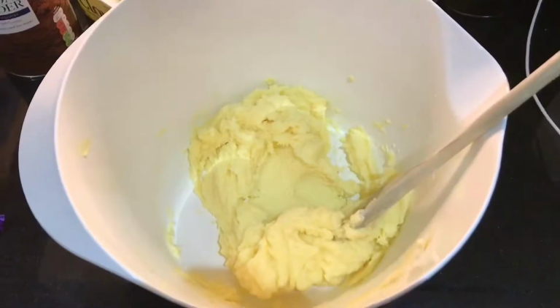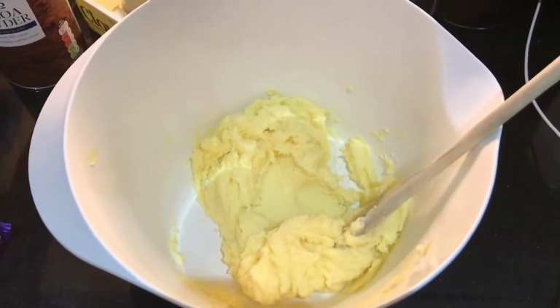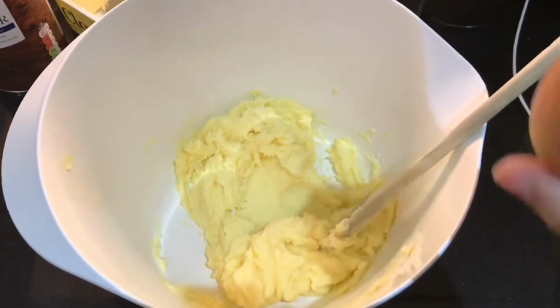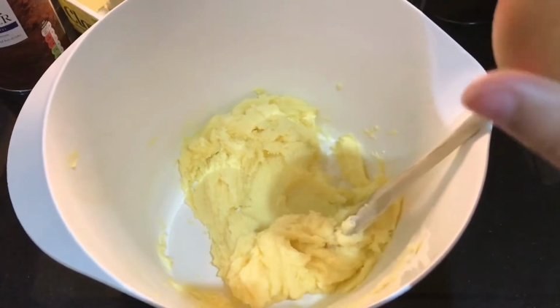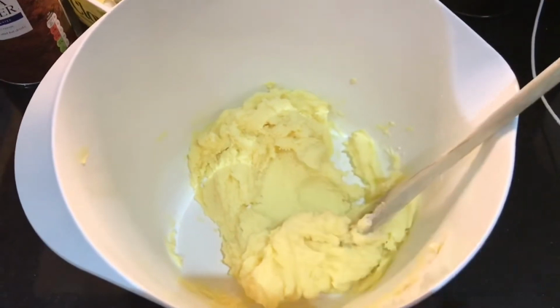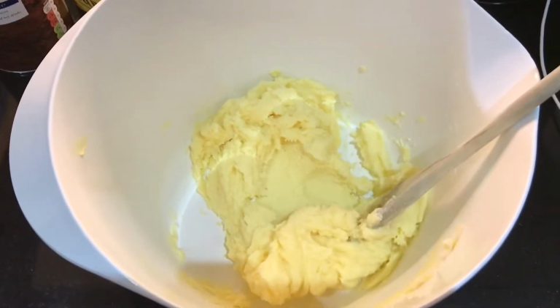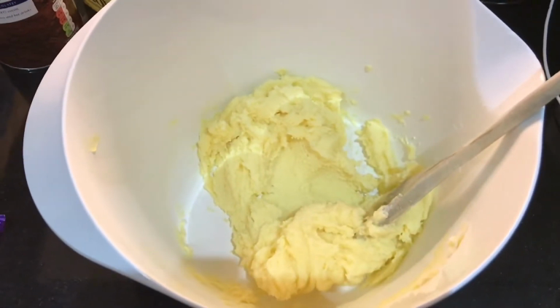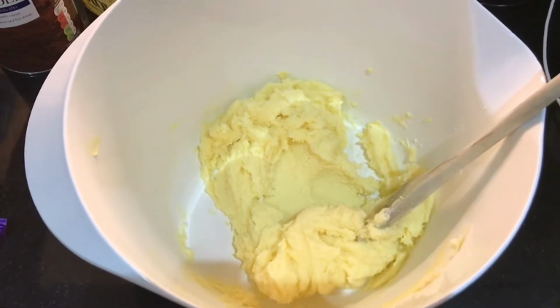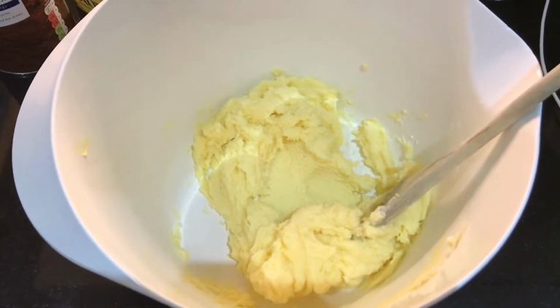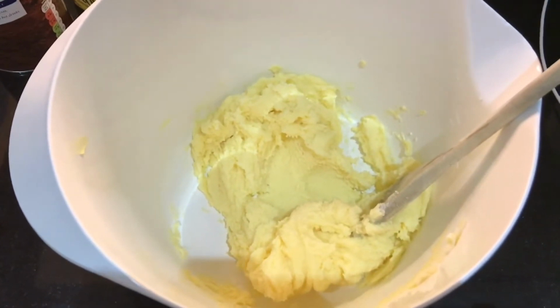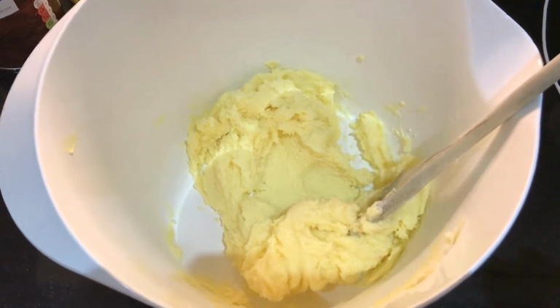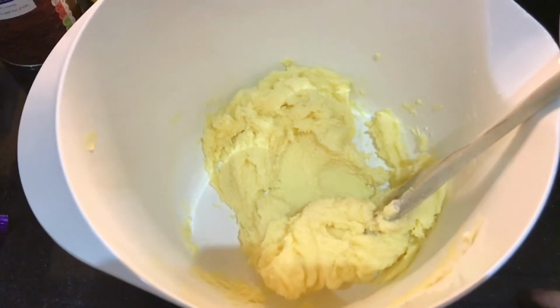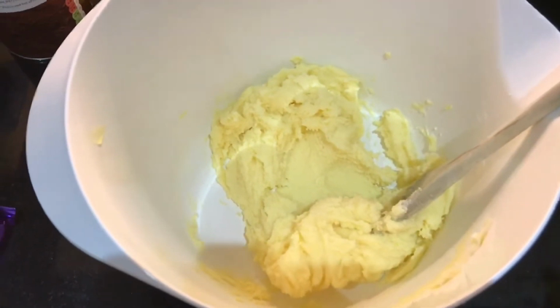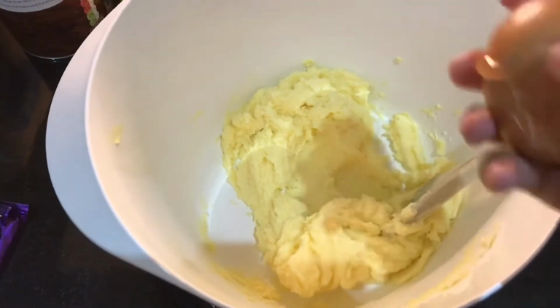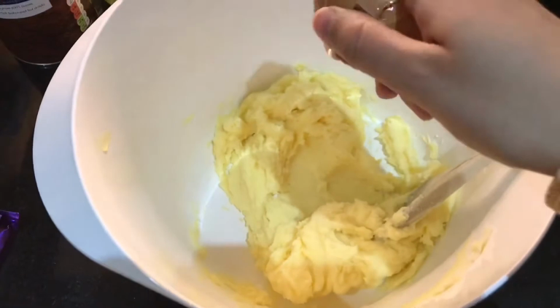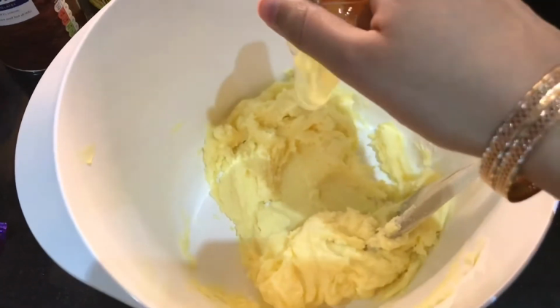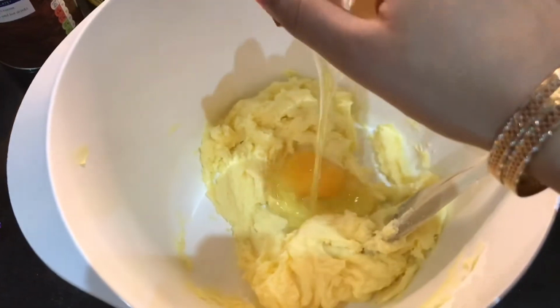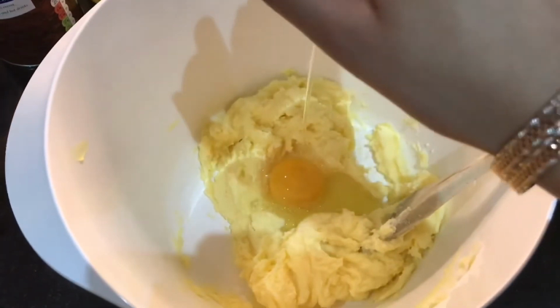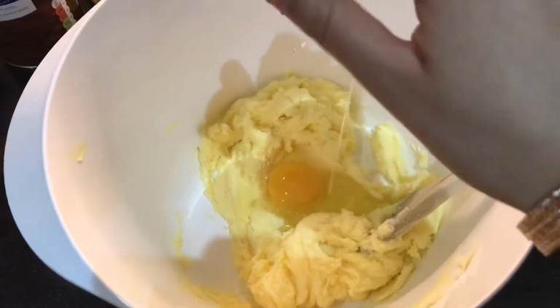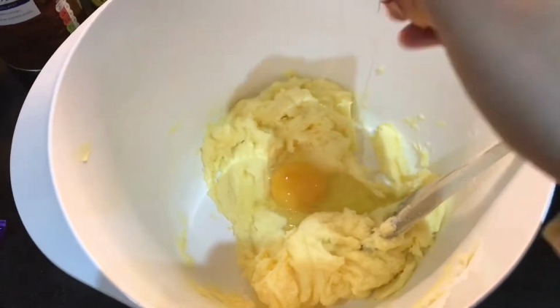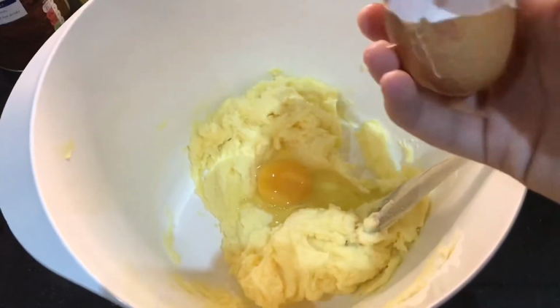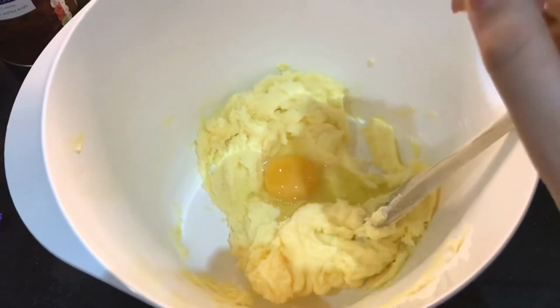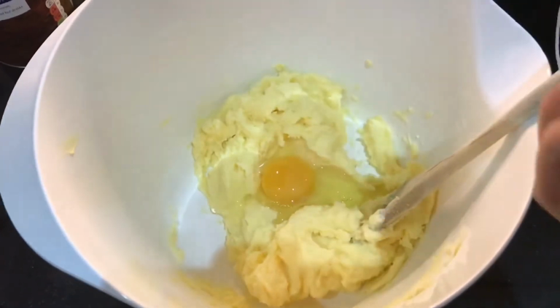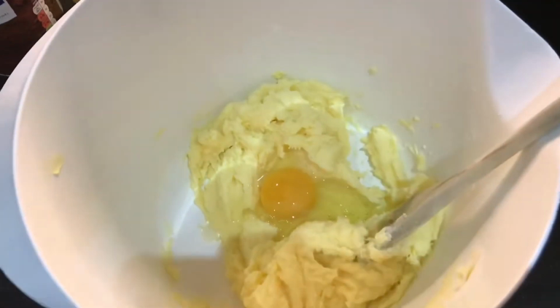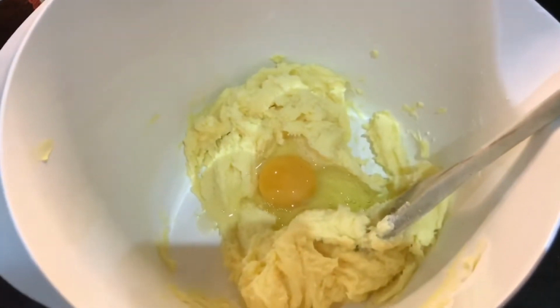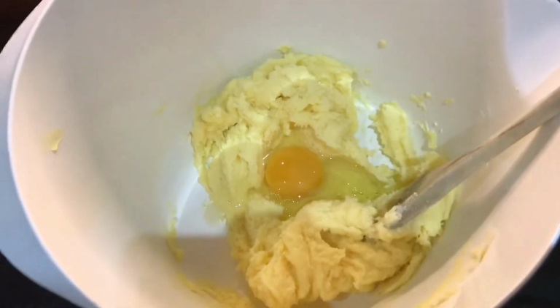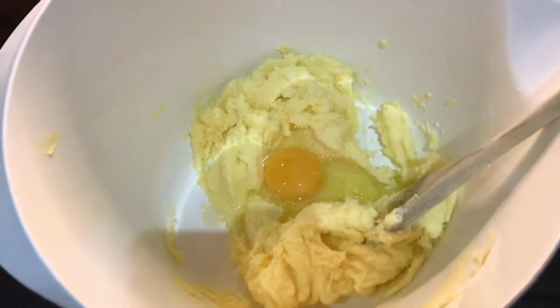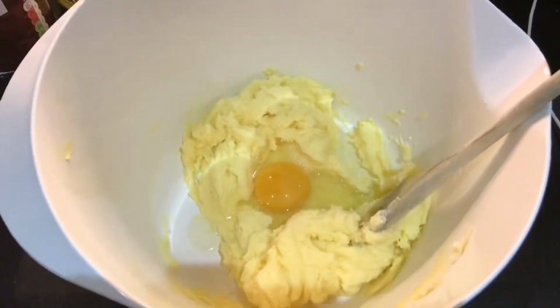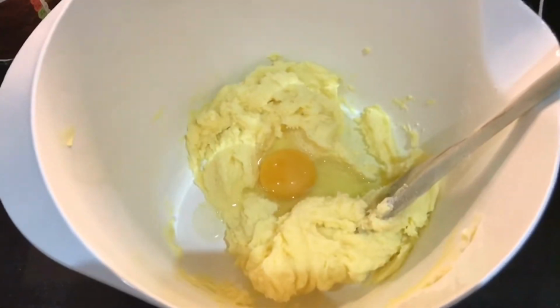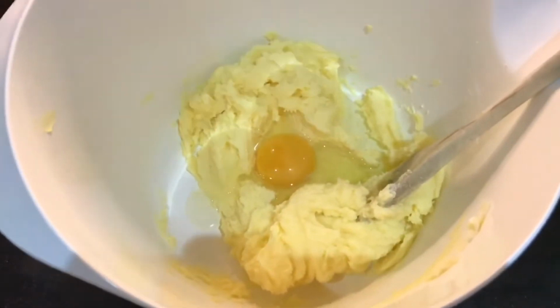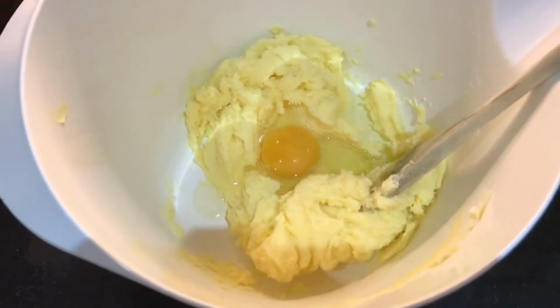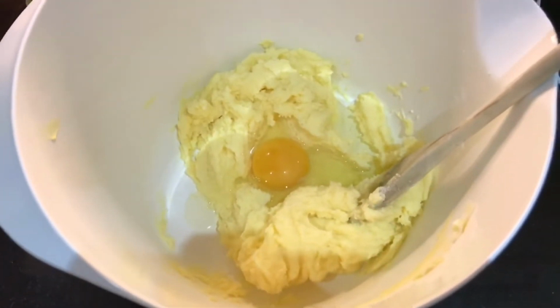Now we need to add the egg. I'm going to try and crack it one-handed, let's see how this goes. Oh — actually worked! You want to add the egg and then mix that in. I'm sorry but that was so smooth, I'm turning into a whole chef.